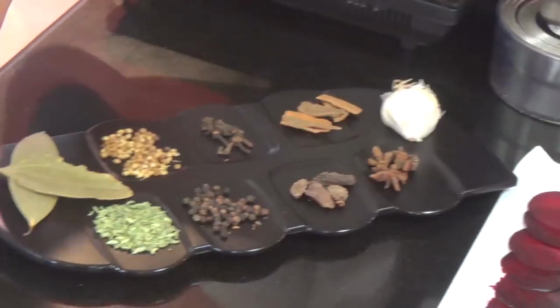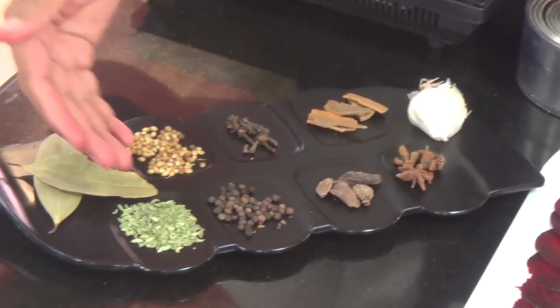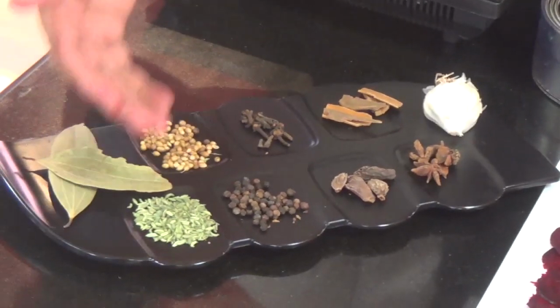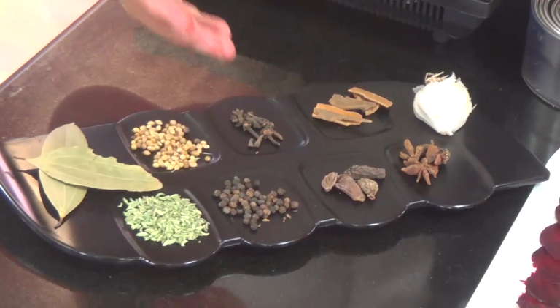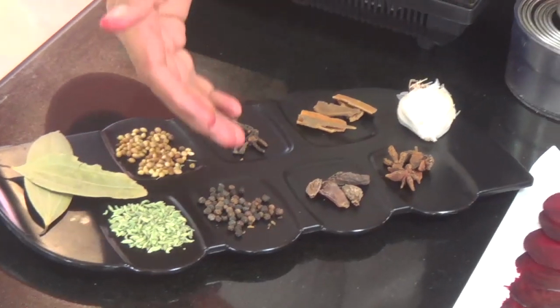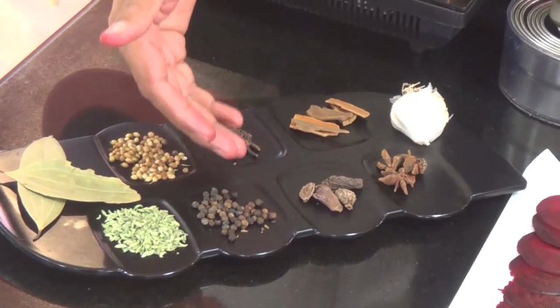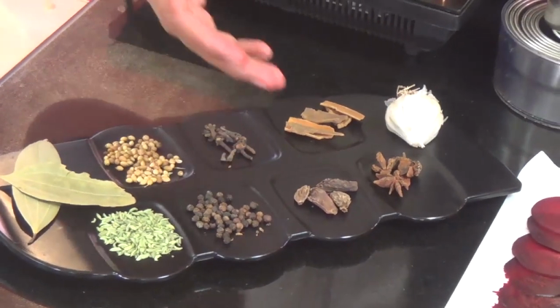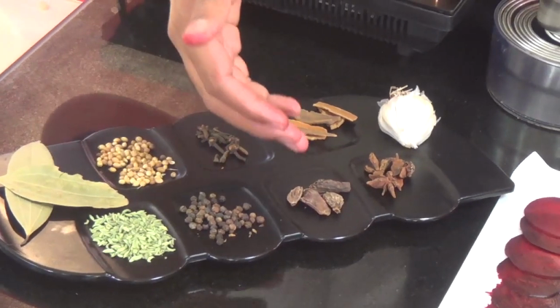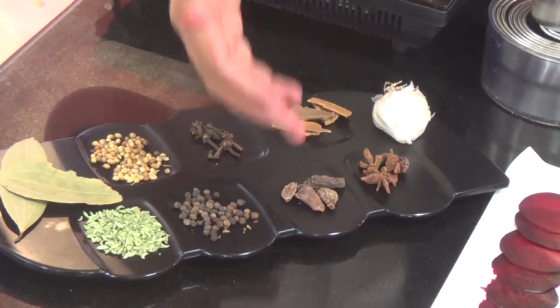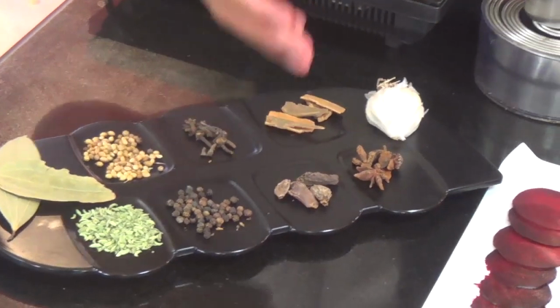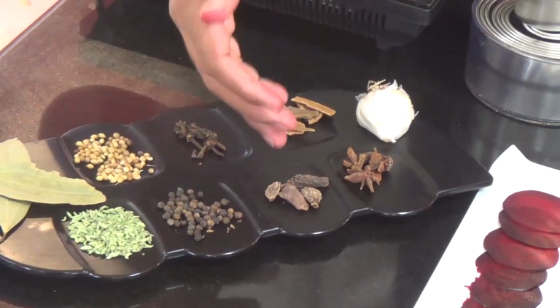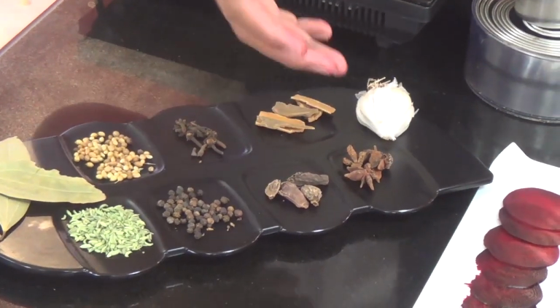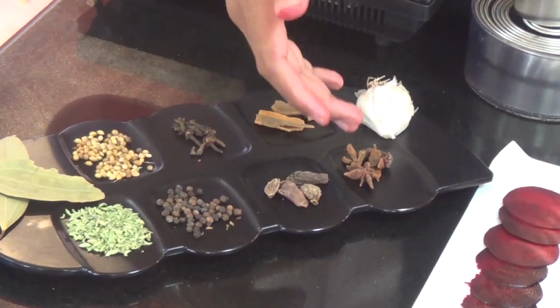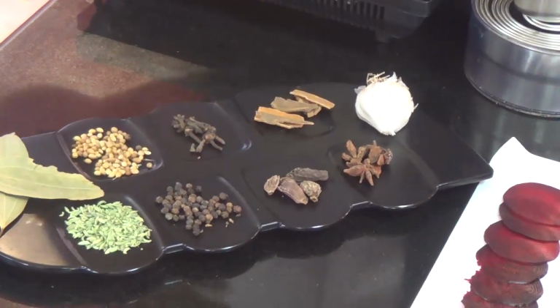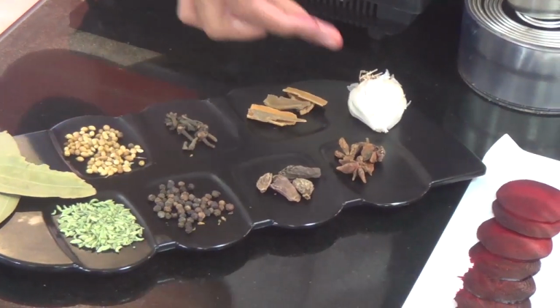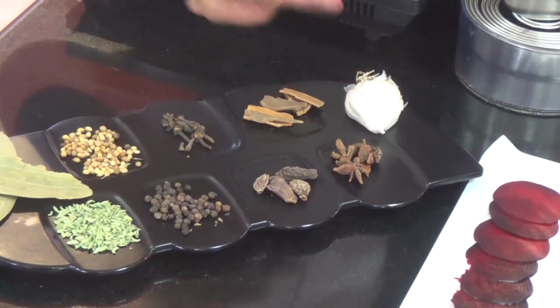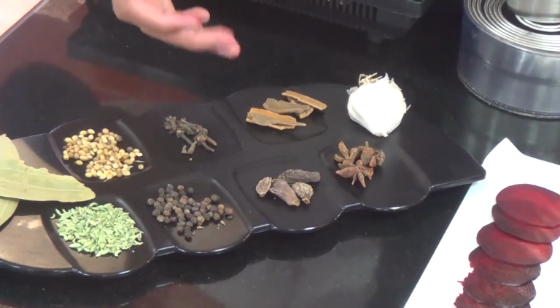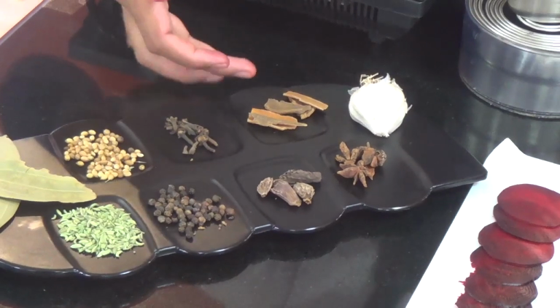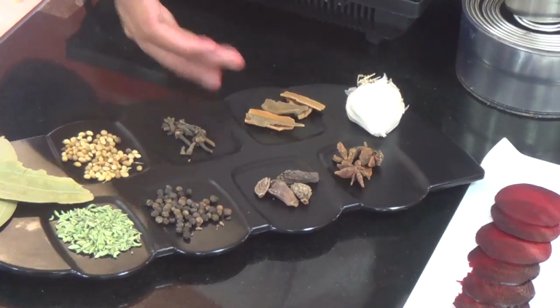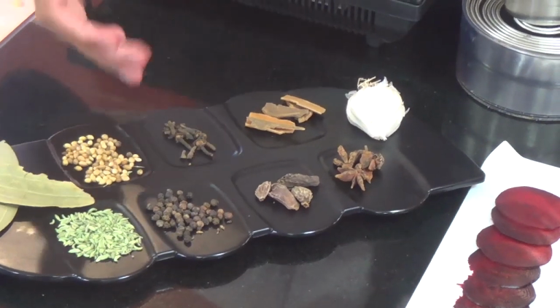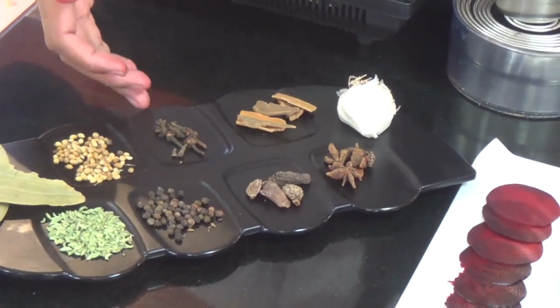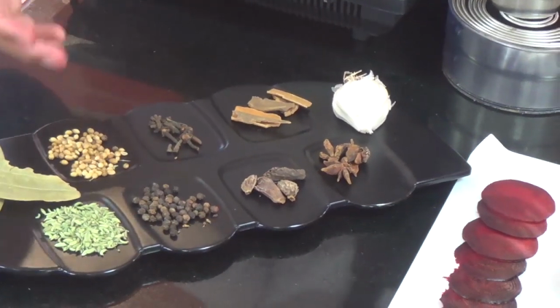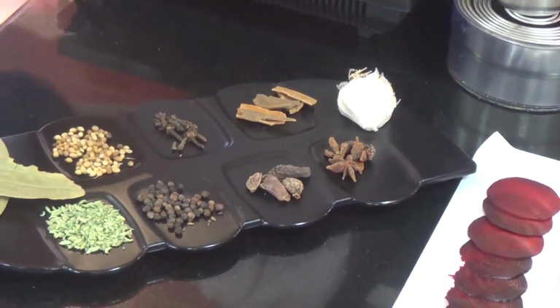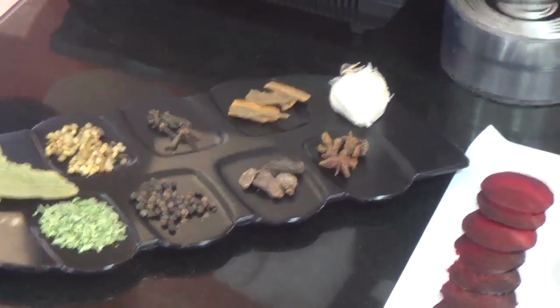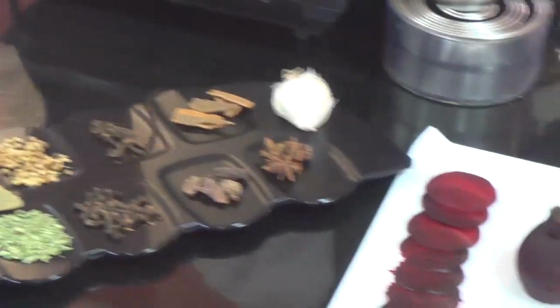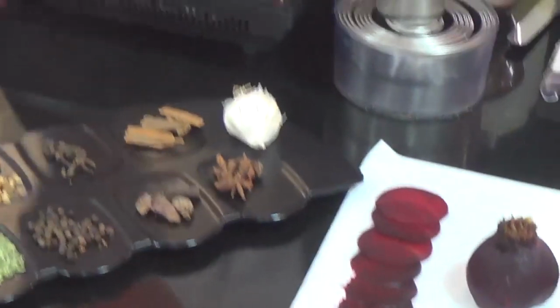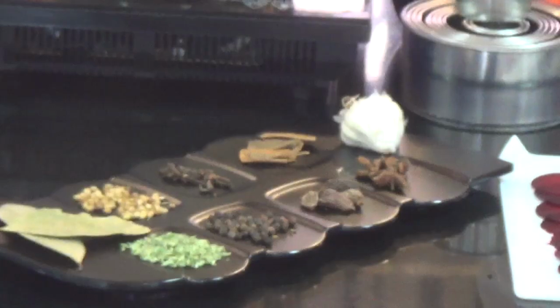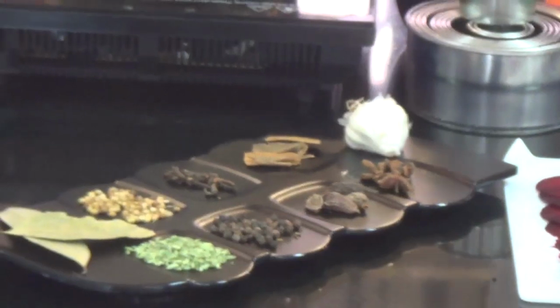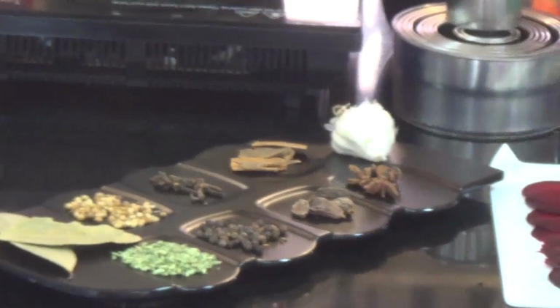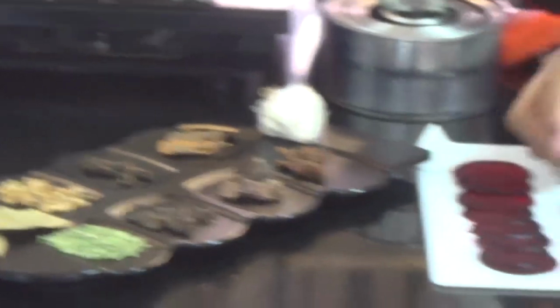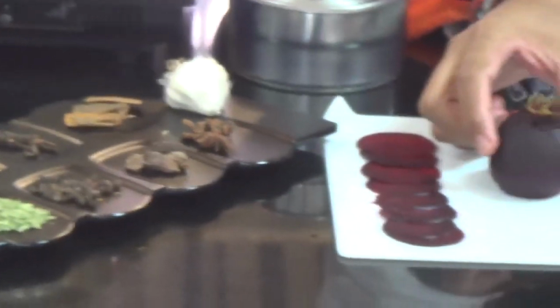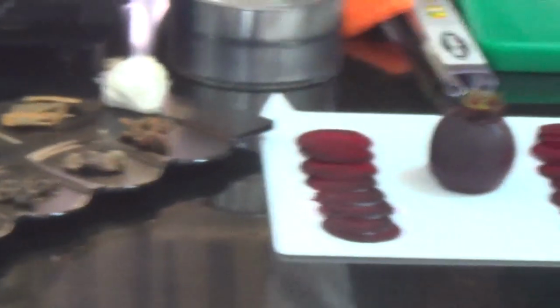The Ayurvedic spices we are using are: bay leaf, fennel, a little bit of black pepper, black cardamom, star anise, a little bit of garlic, cinnamon, cloves, and coriander seeds. So we have got nice fresh beetroot as you can see.